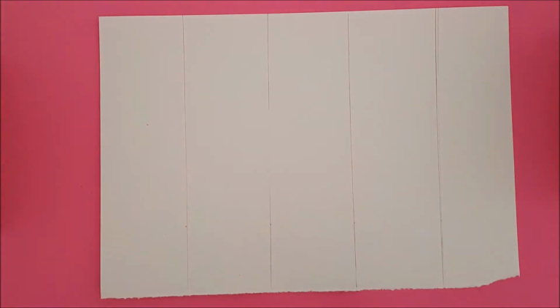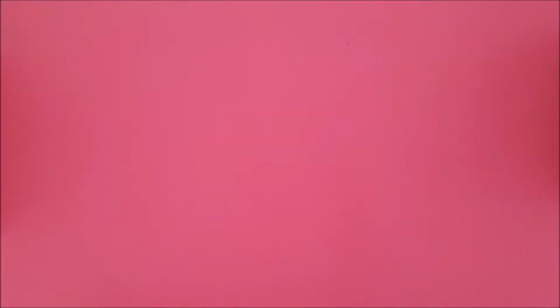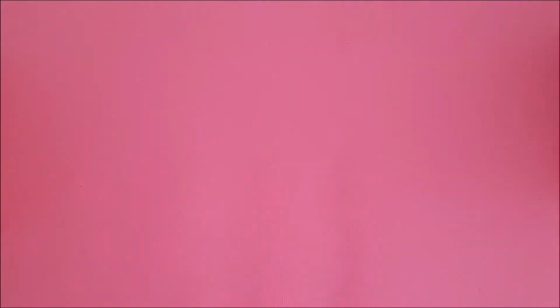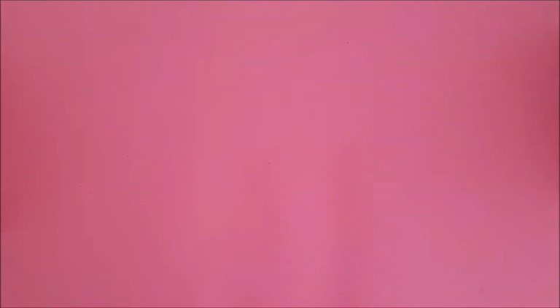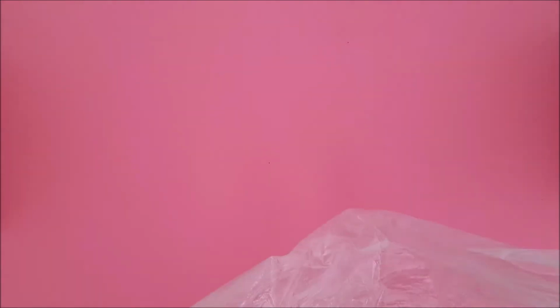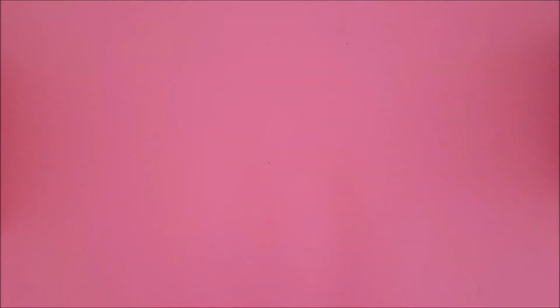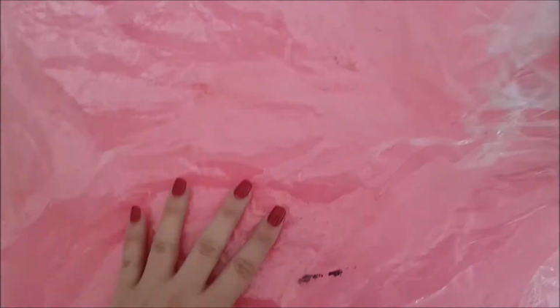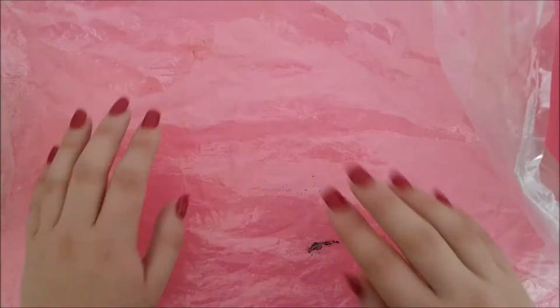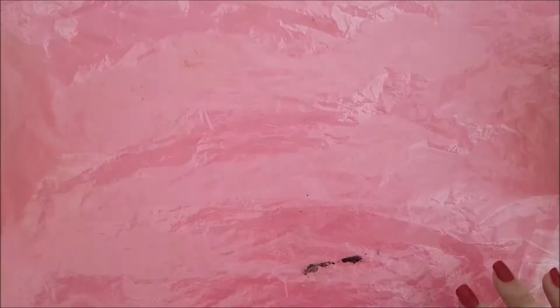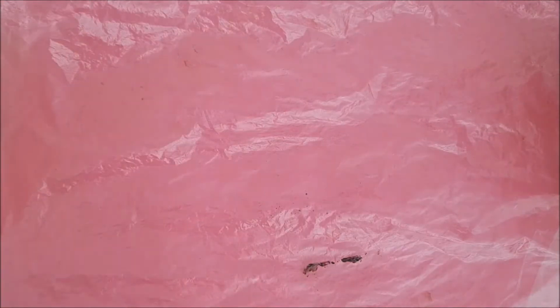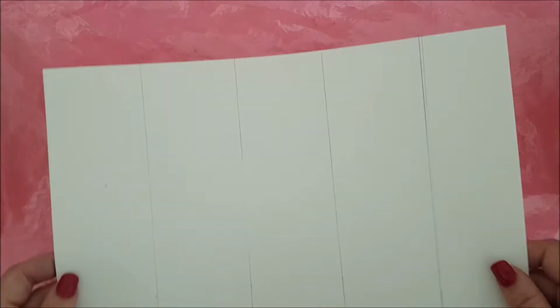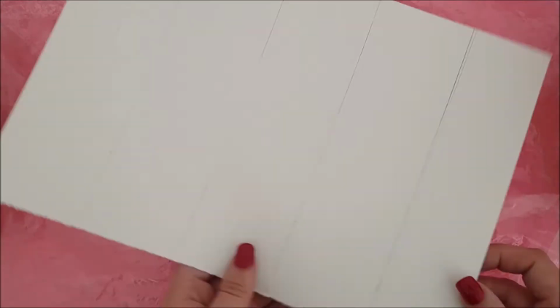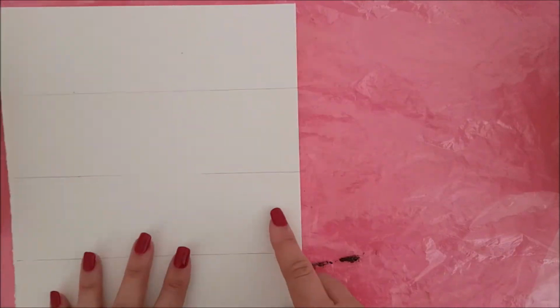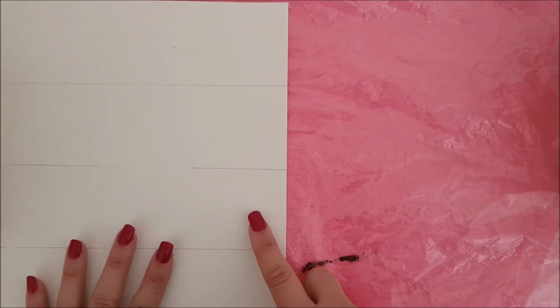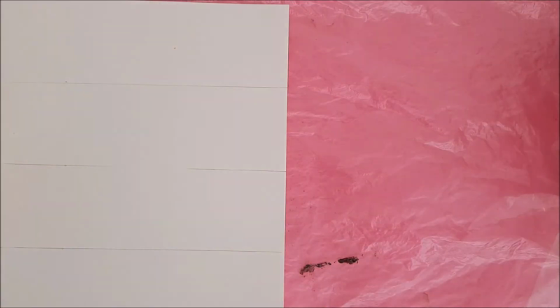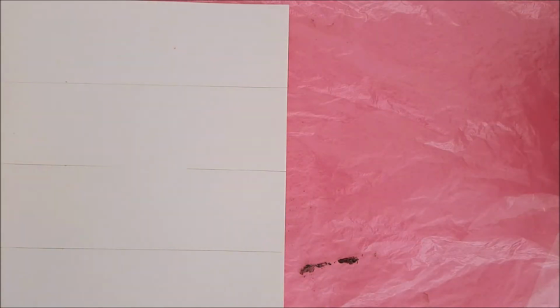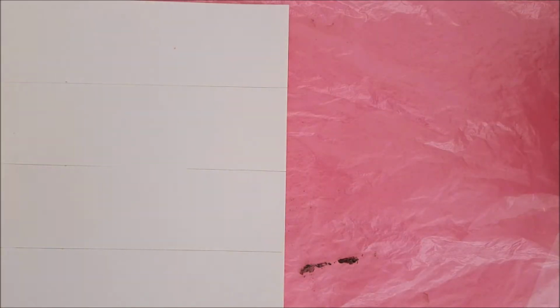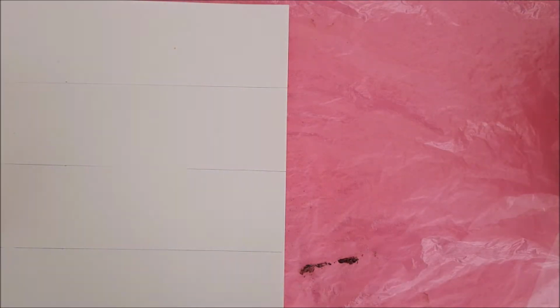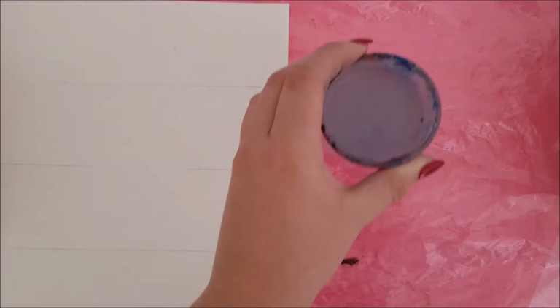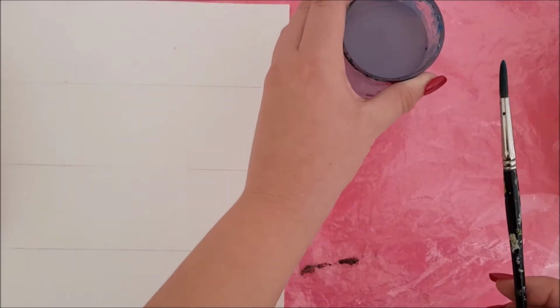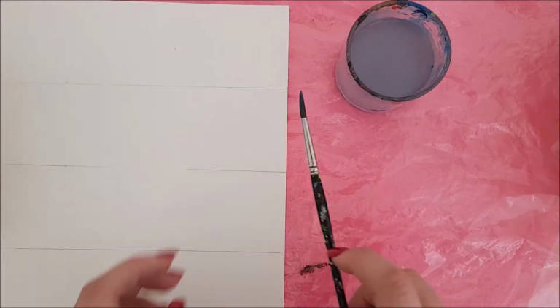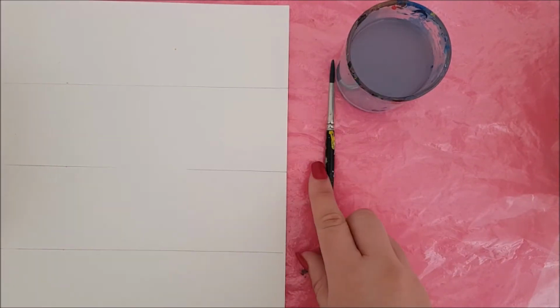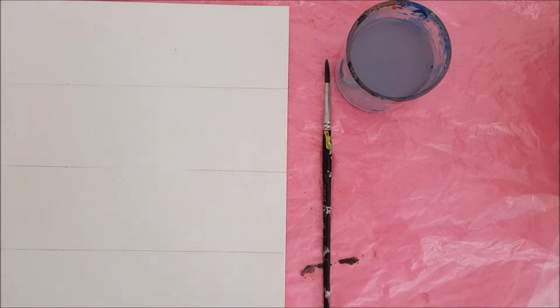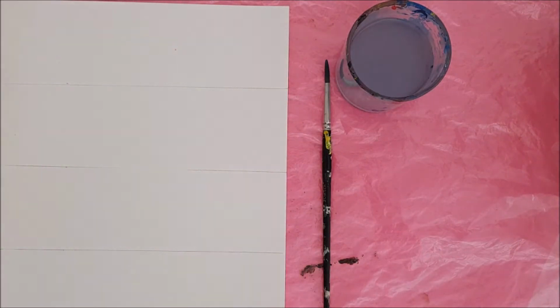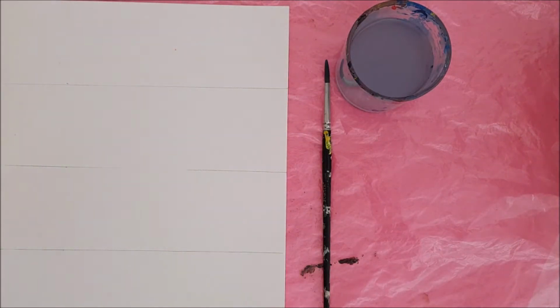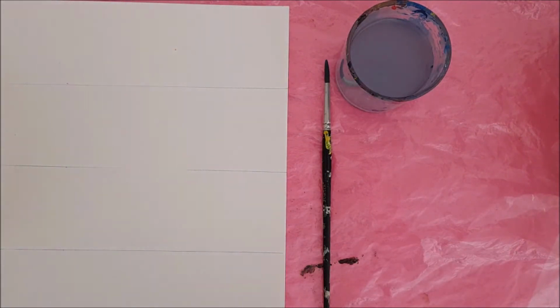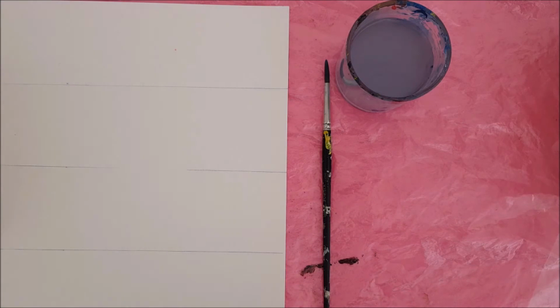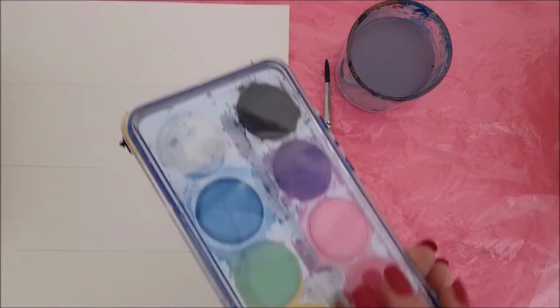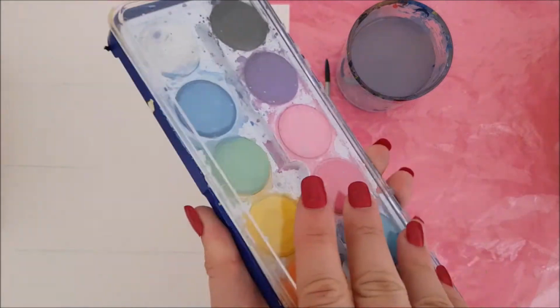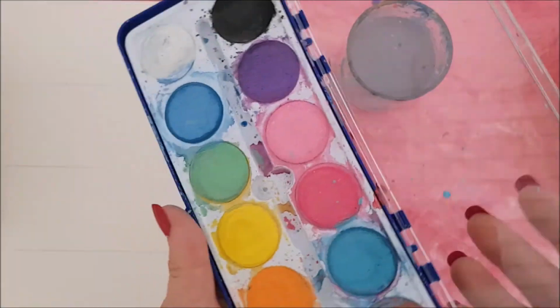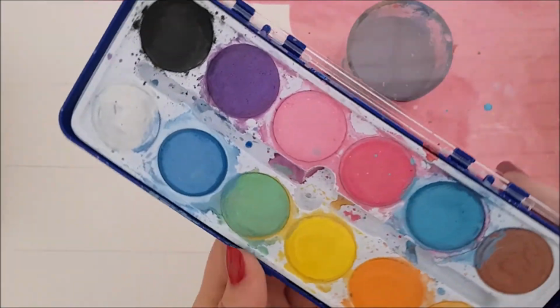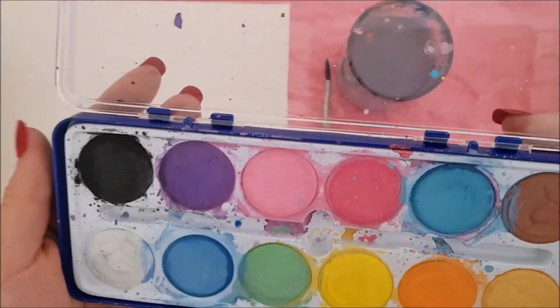Now take some plastic to protect your surface, water, paintbrush, and of course our watercolour.